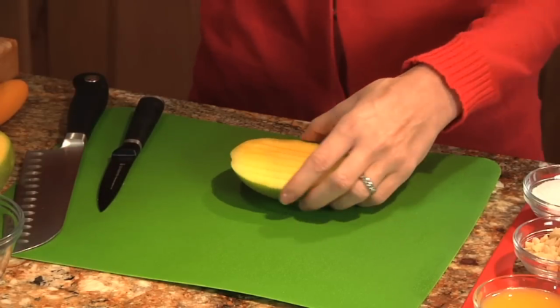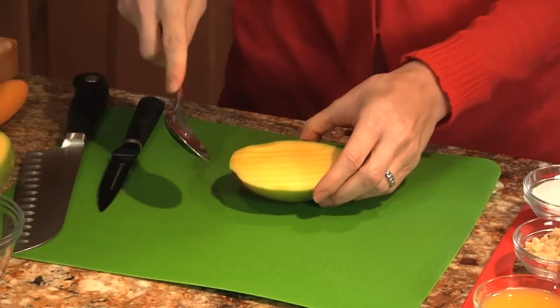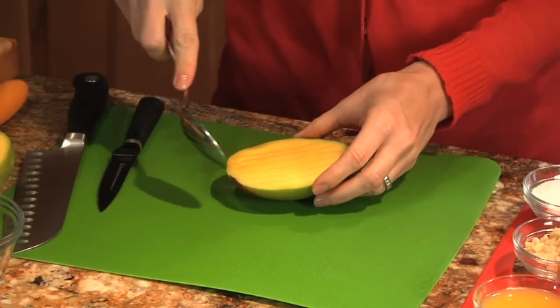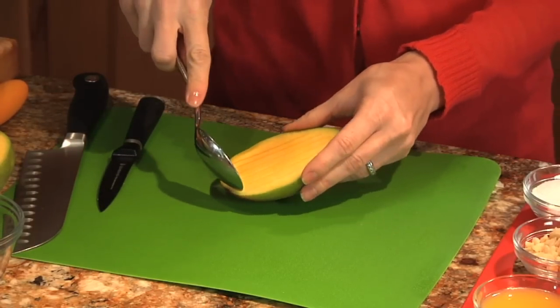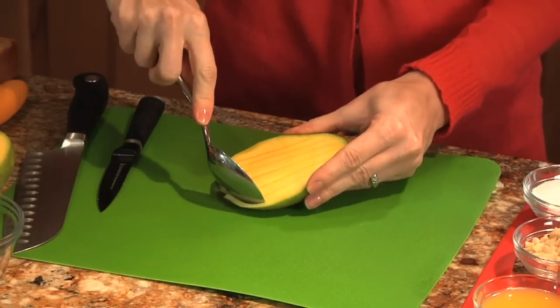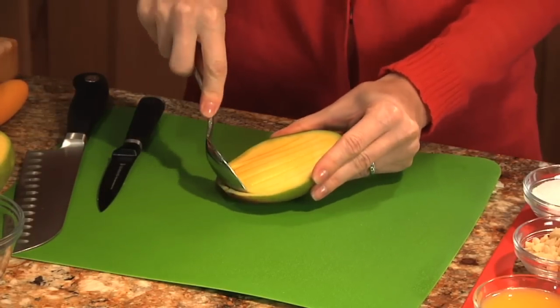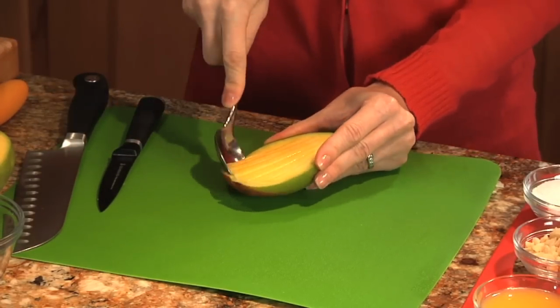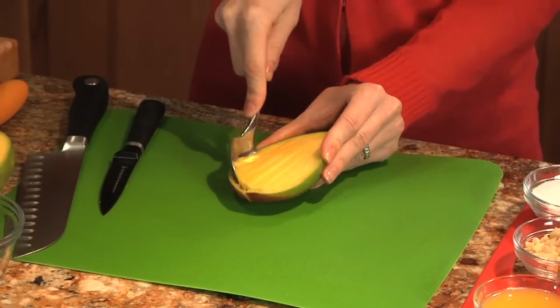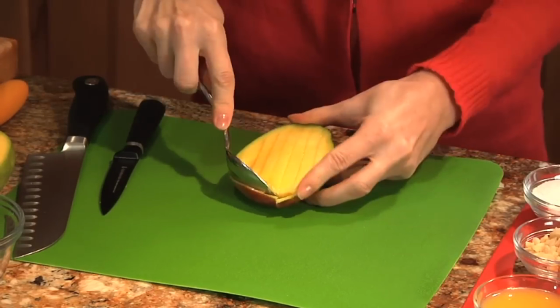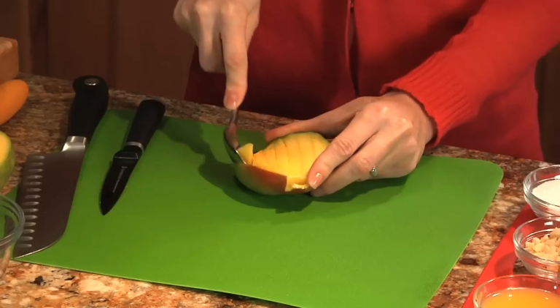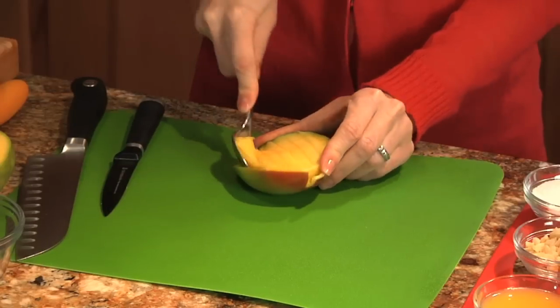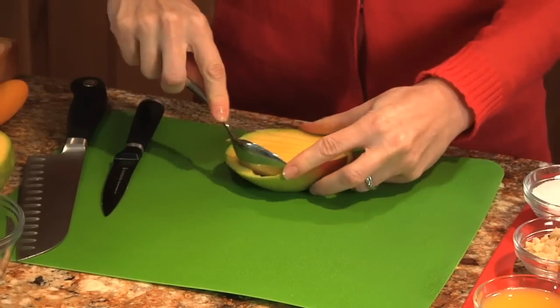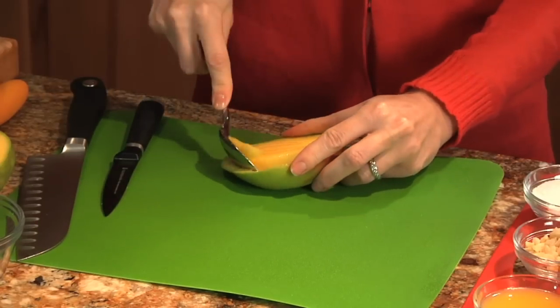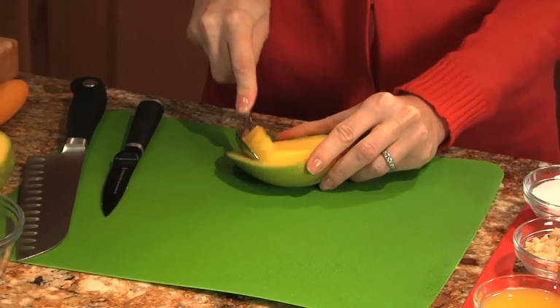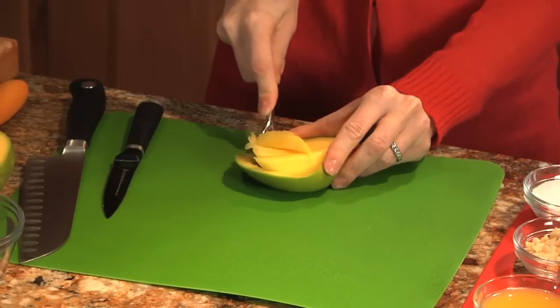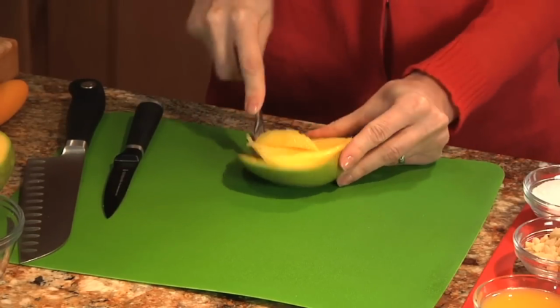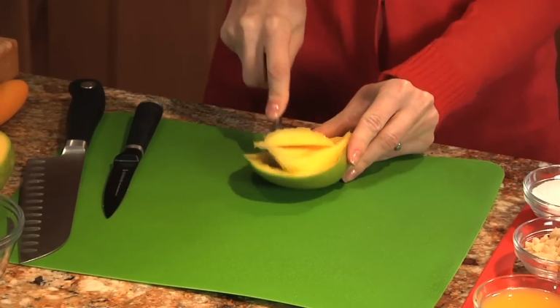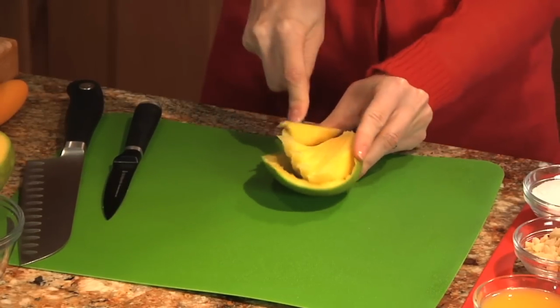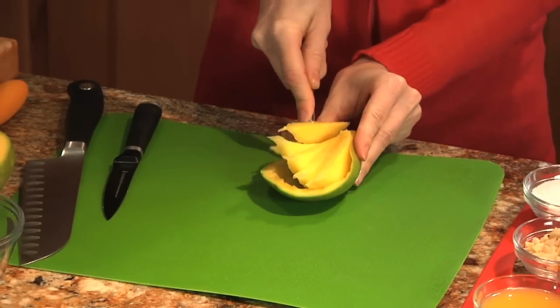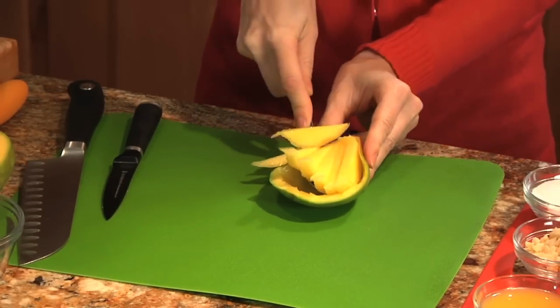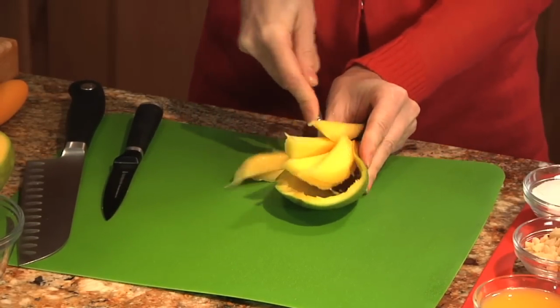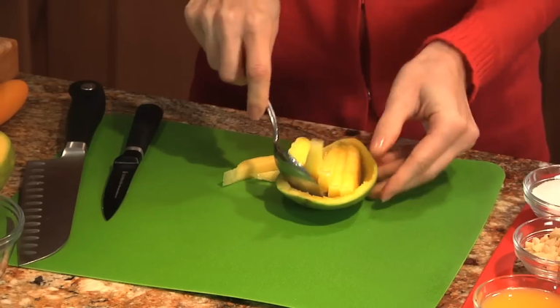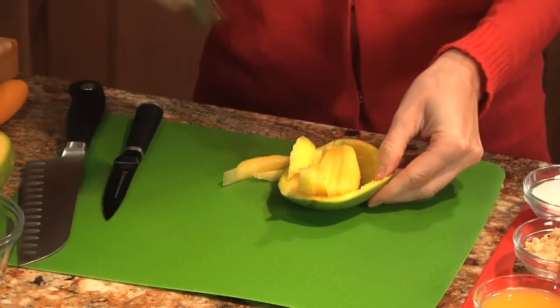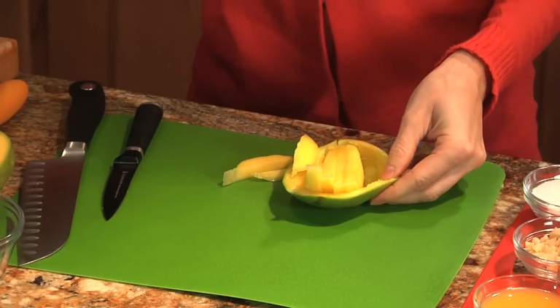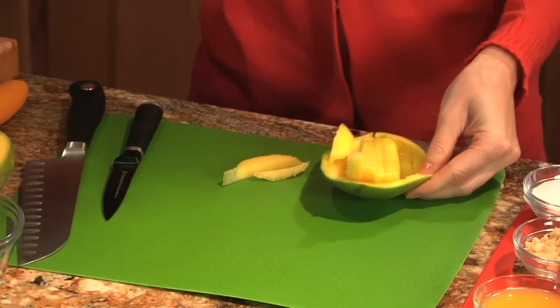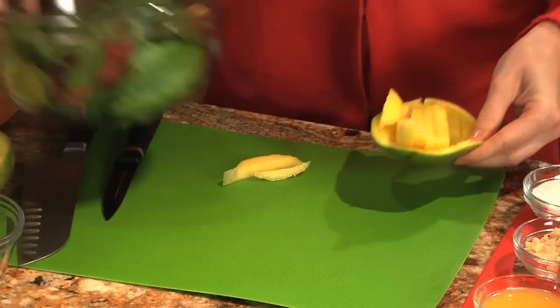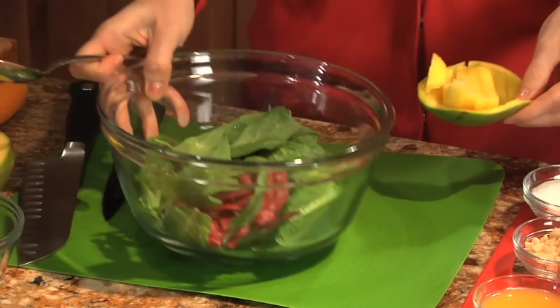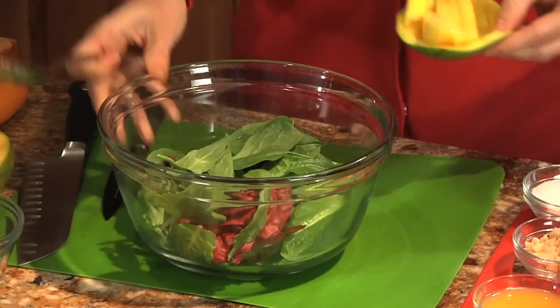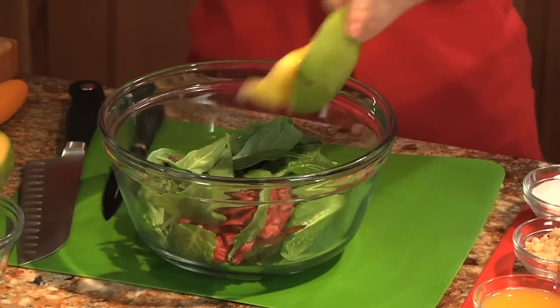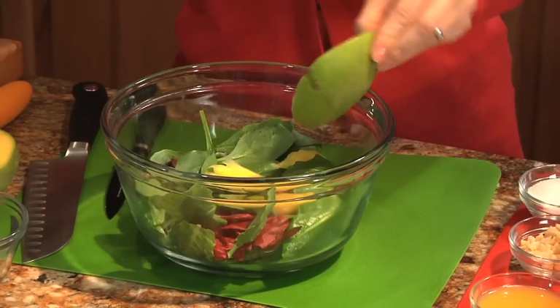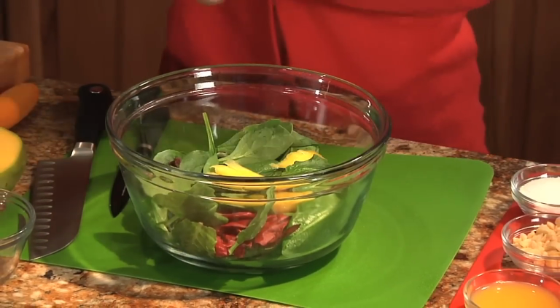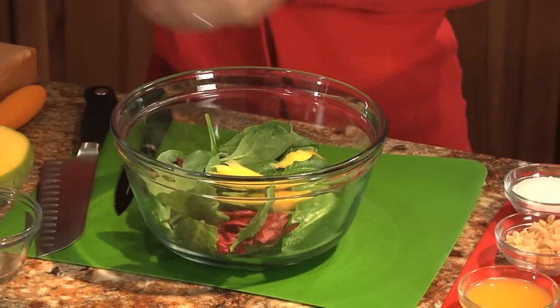Make sure you don't go cutting through the skin. Then we just take a spoon to release the slices from the skin. So how simple is that? Now we just add our mango slices to our salad.